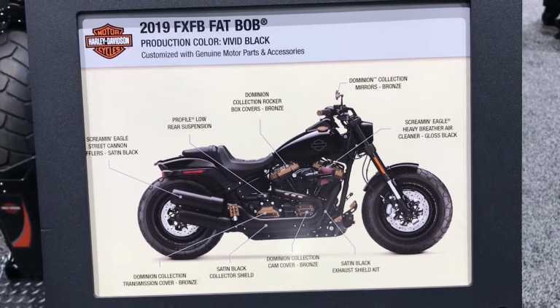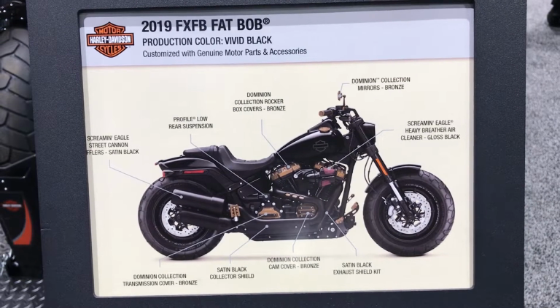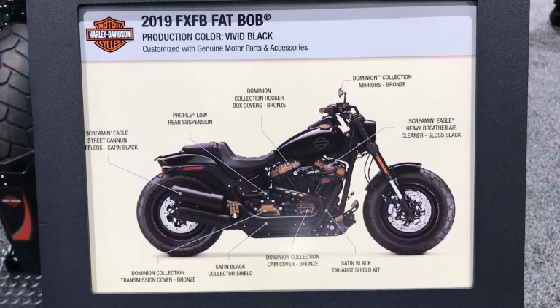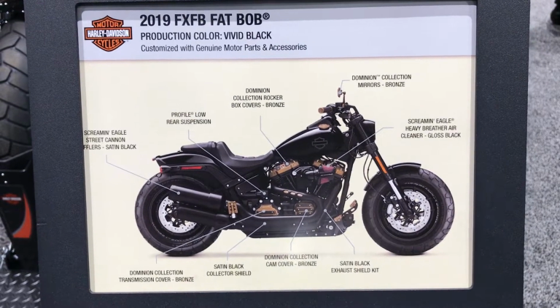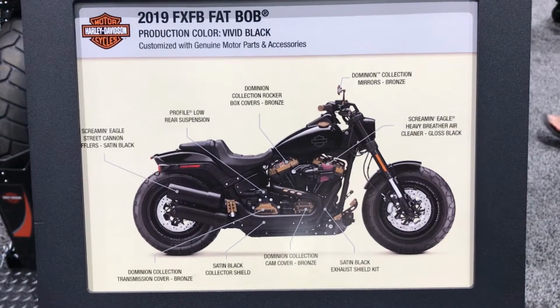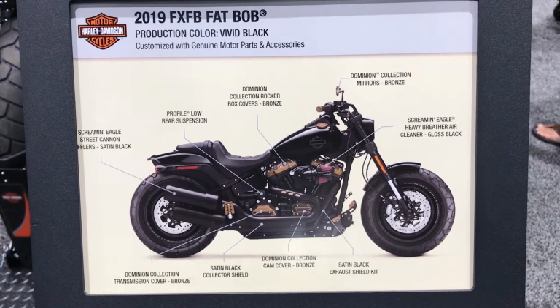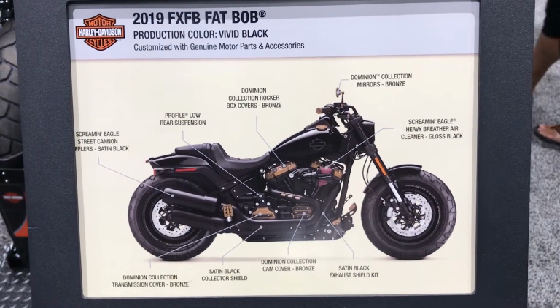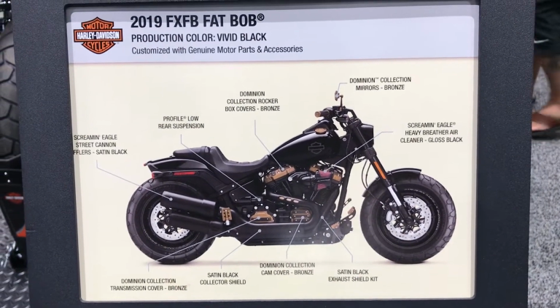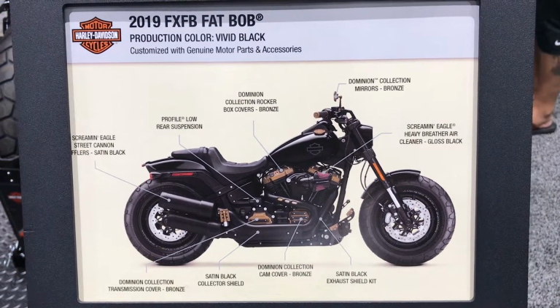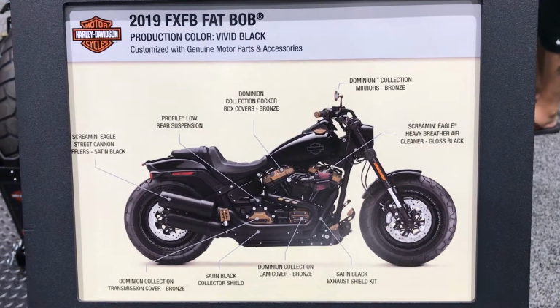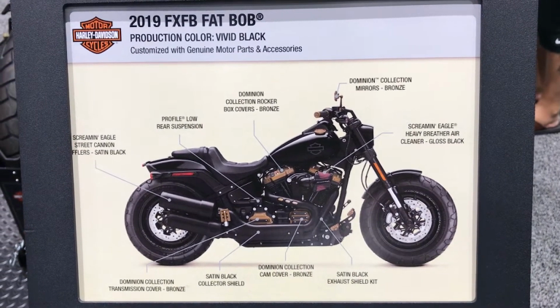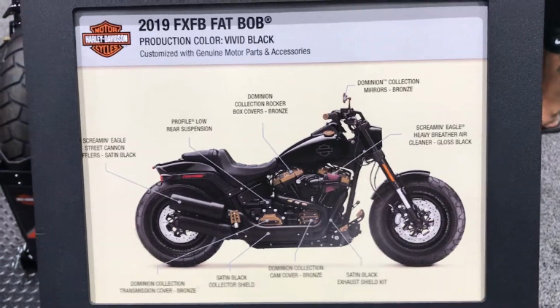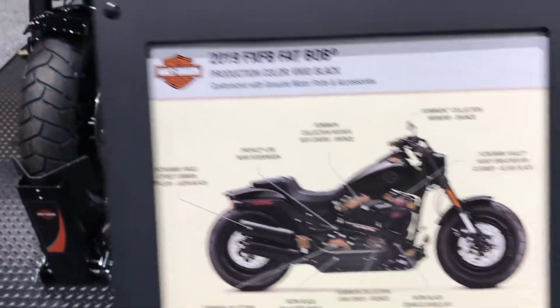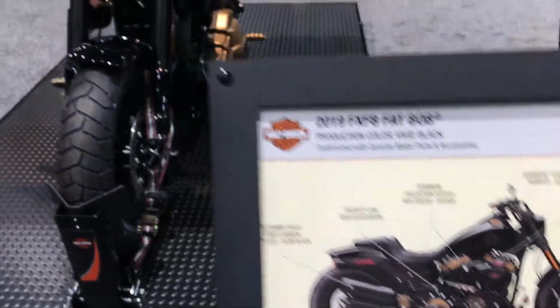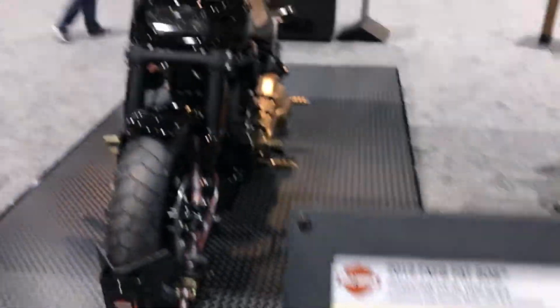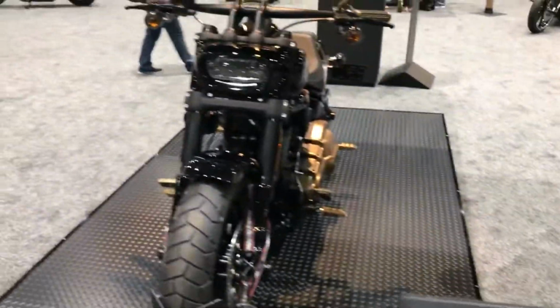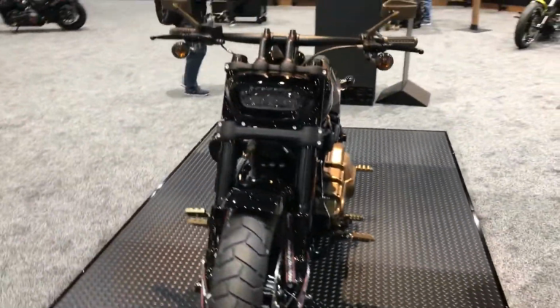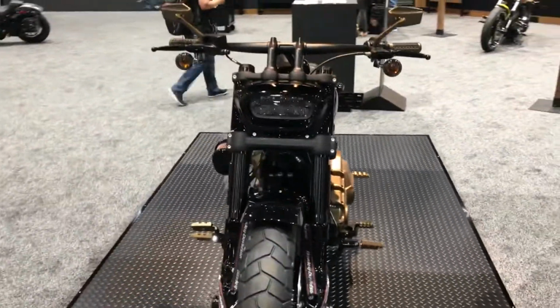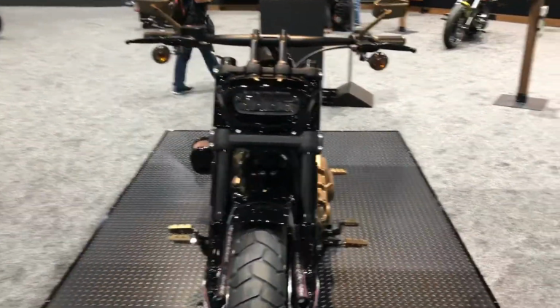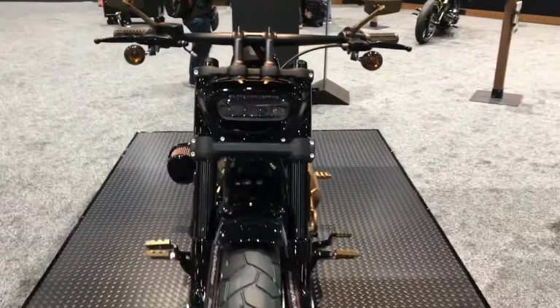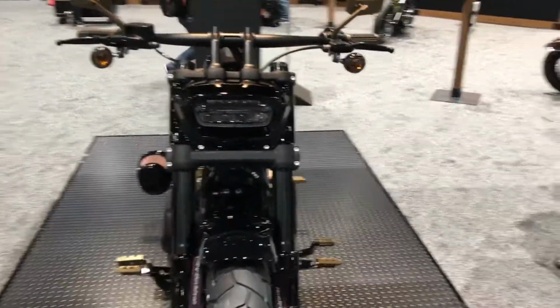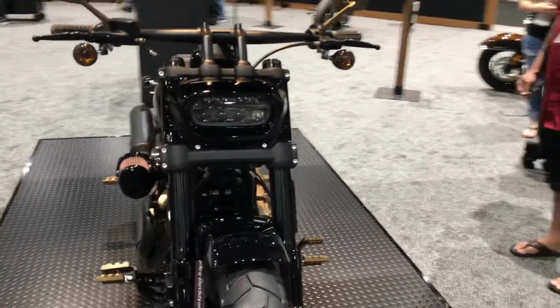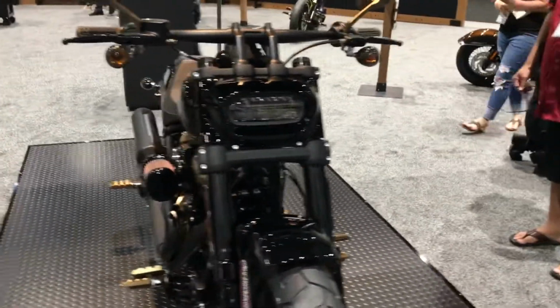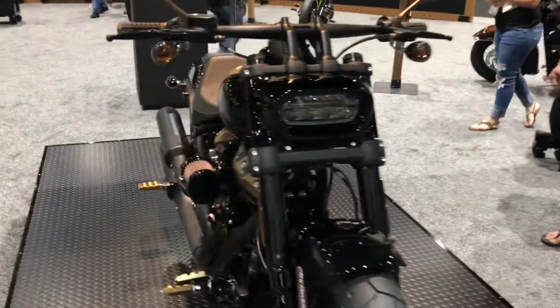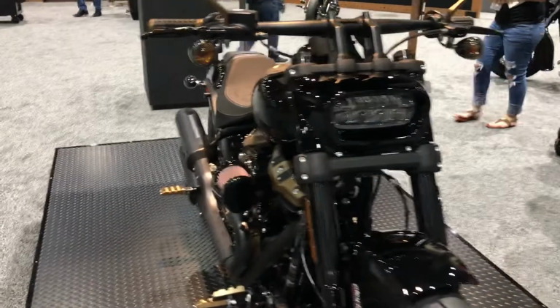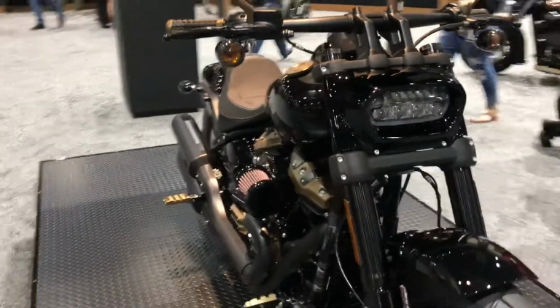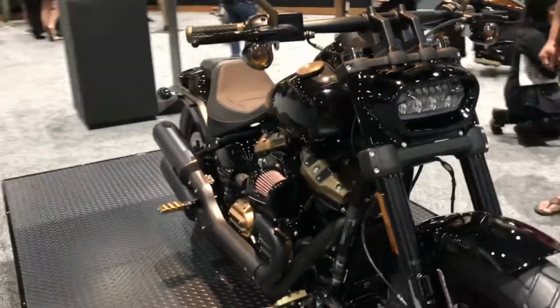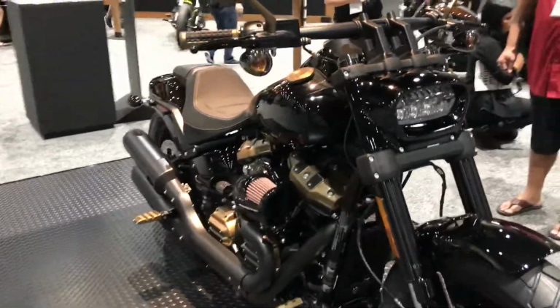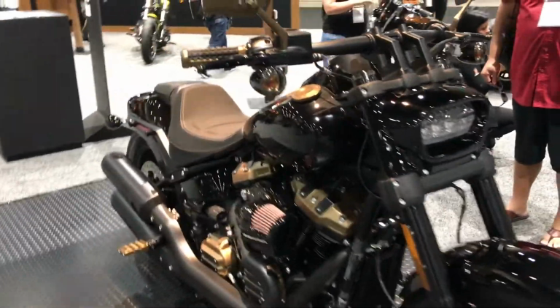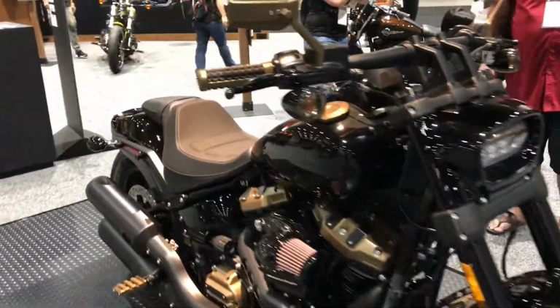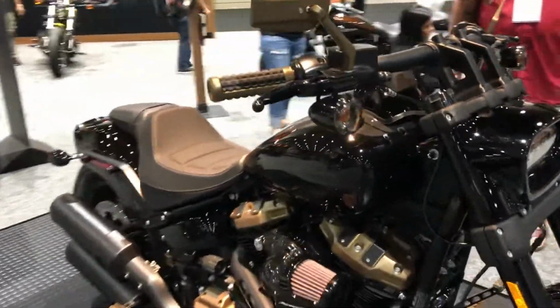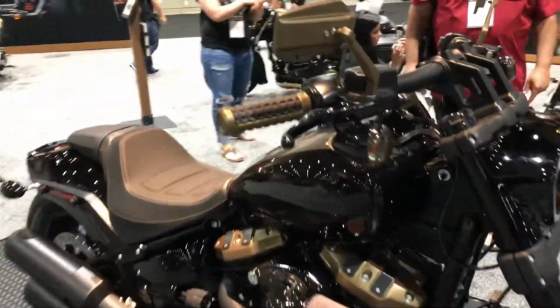We're gonna bring you another totally customized 2019 Harley Davidson right here from San Diego — Fat Bob in Vivid Black, featuring a lot of the Dominion collection.